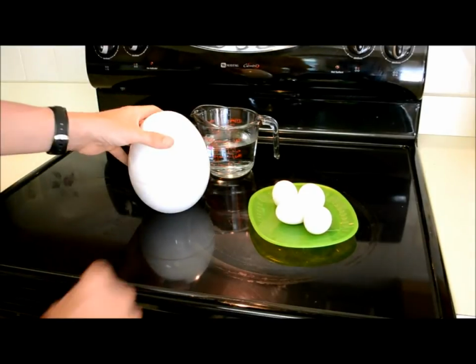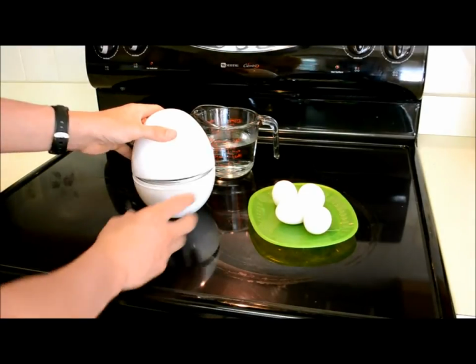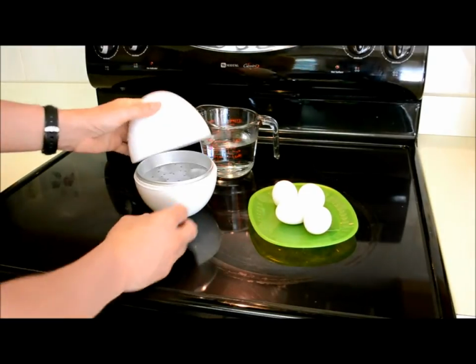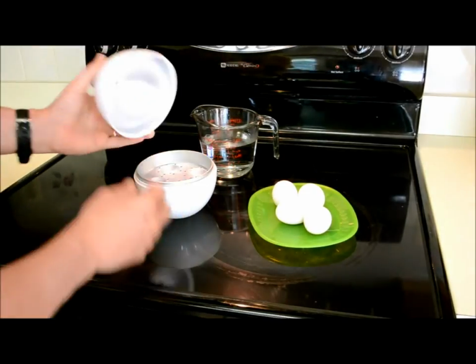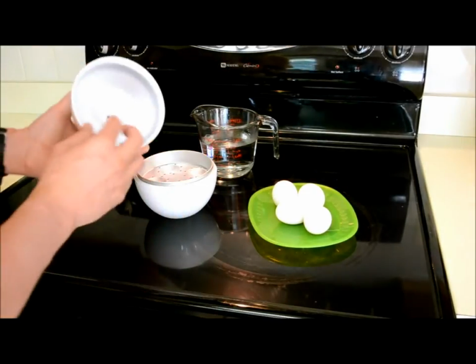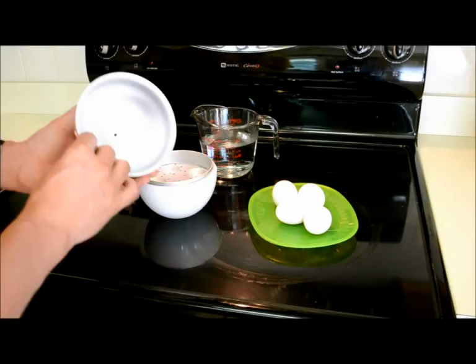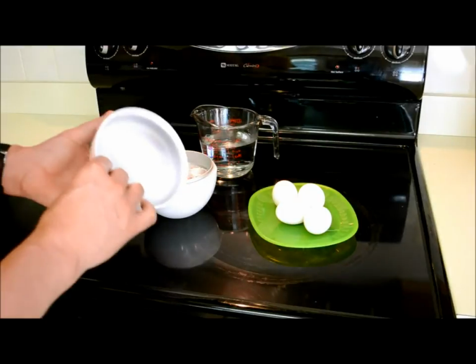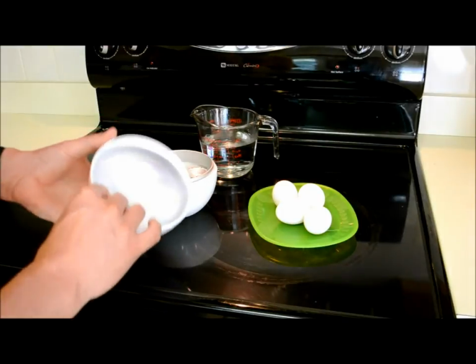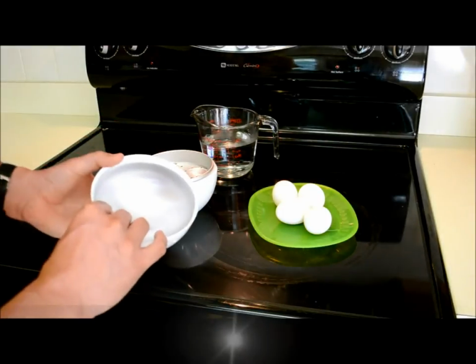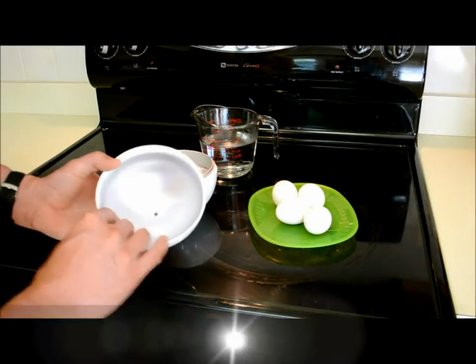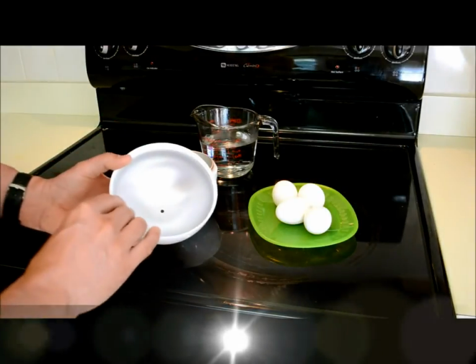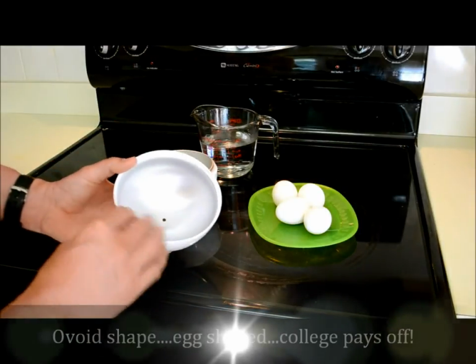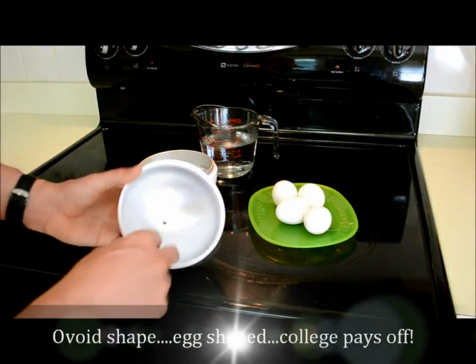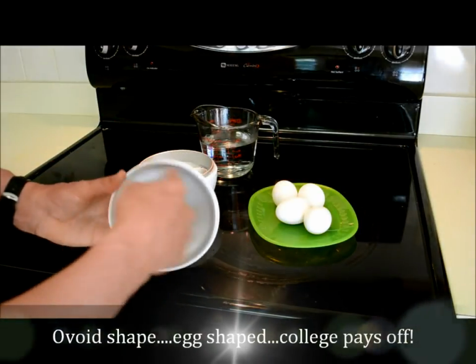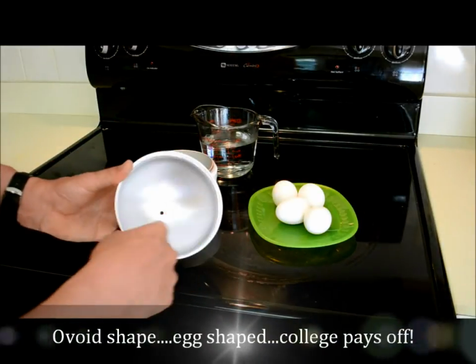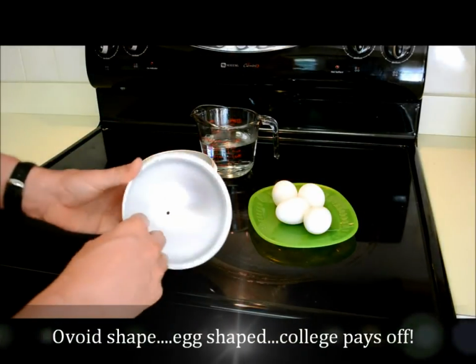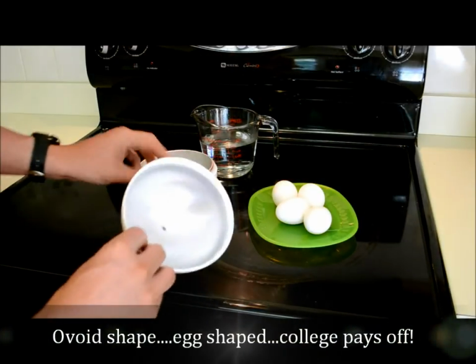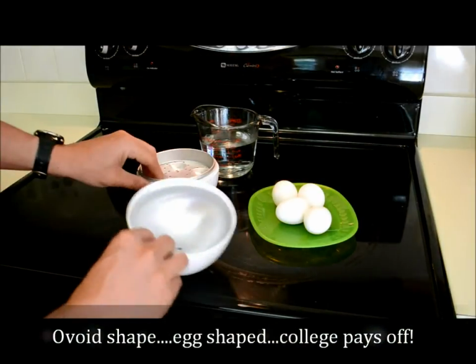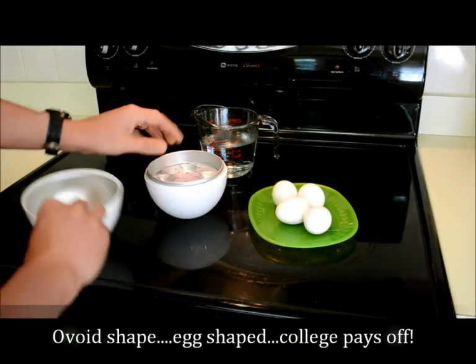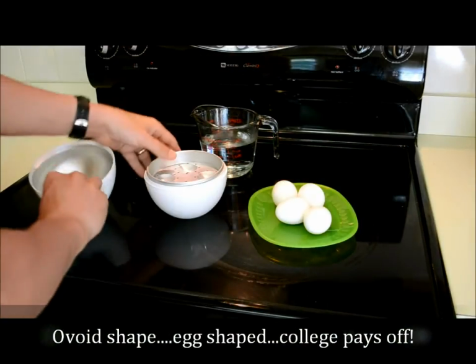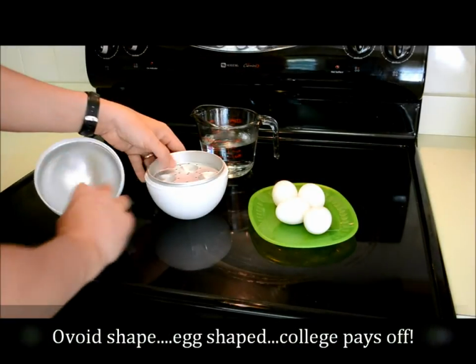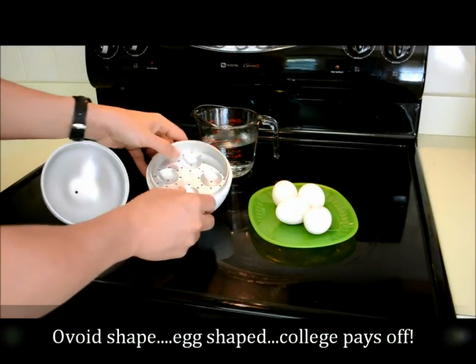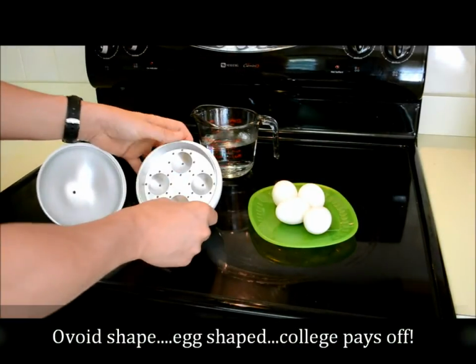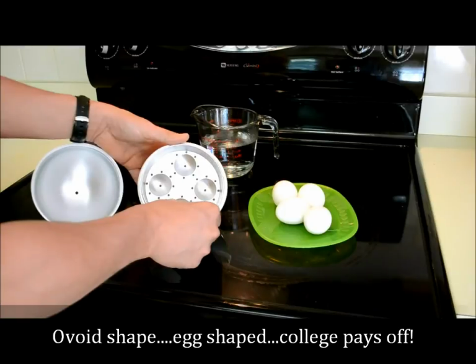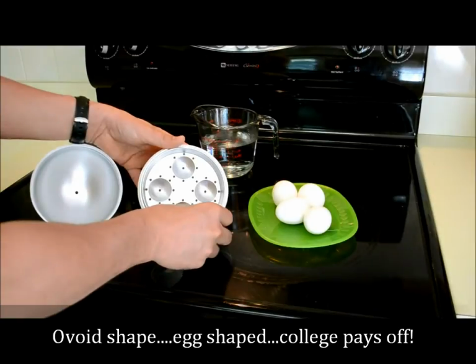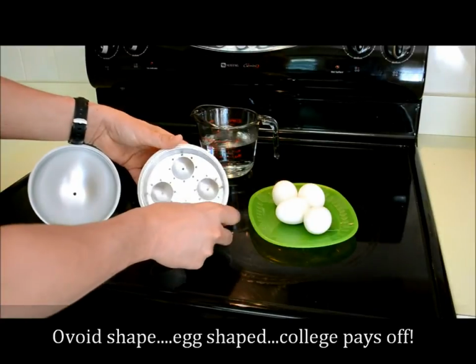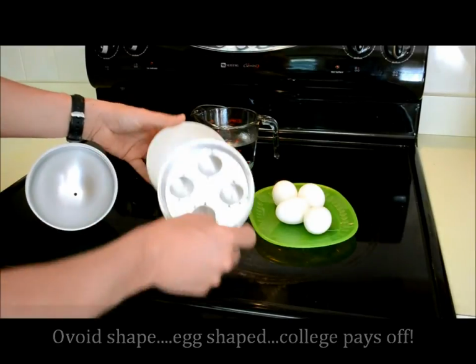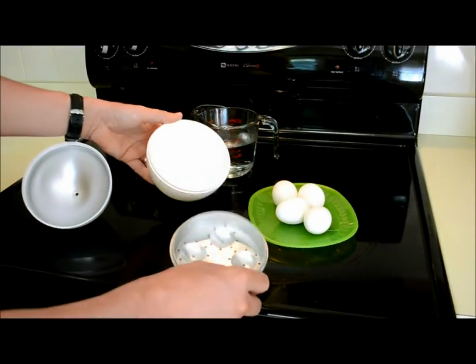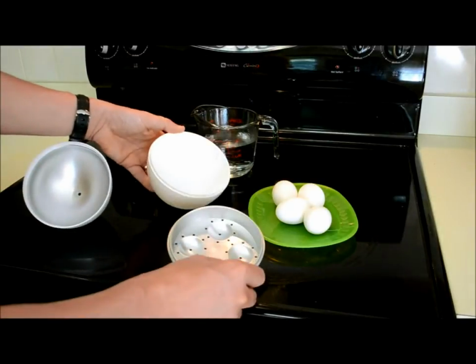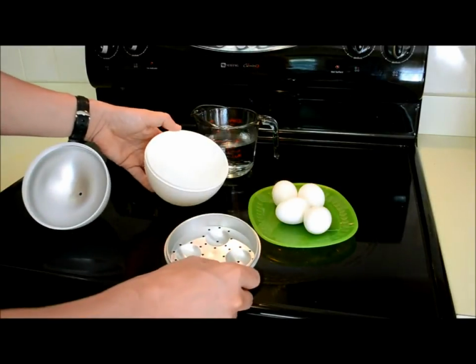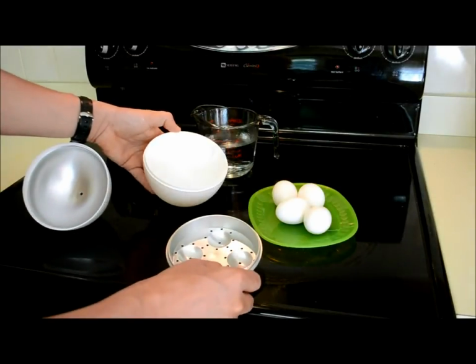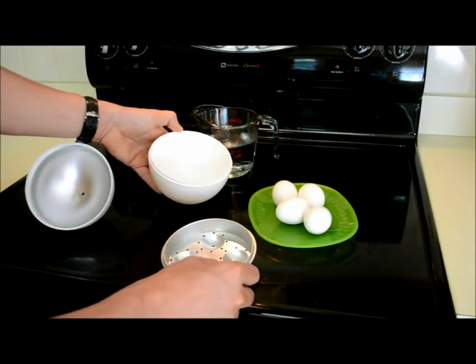Construction-wise it's just a plastic egg-shaped ovoid shape, aluminum on the inside, with a little aluminum tray that comes out — so it's essentially three pieces.